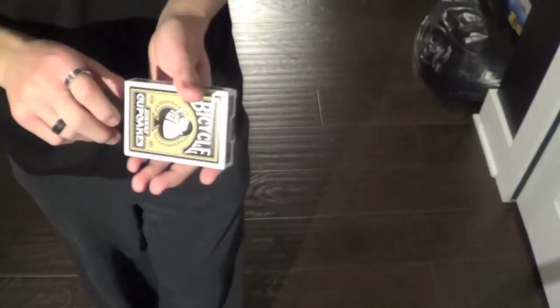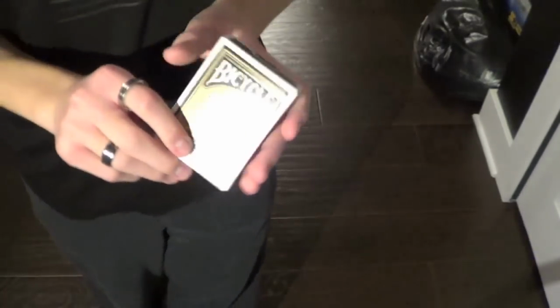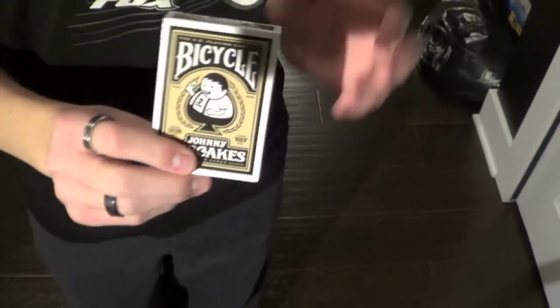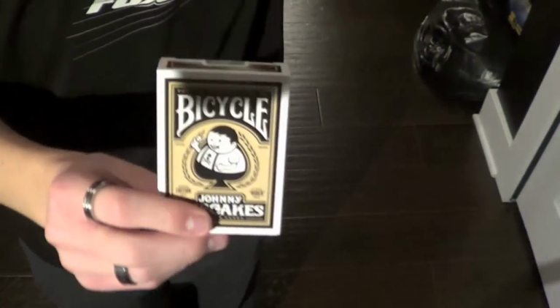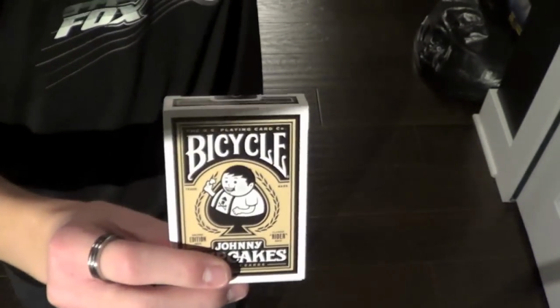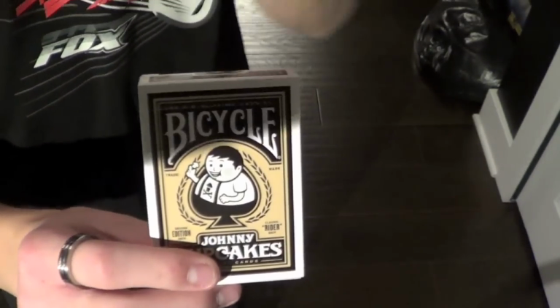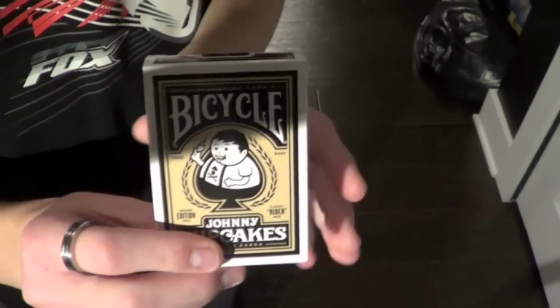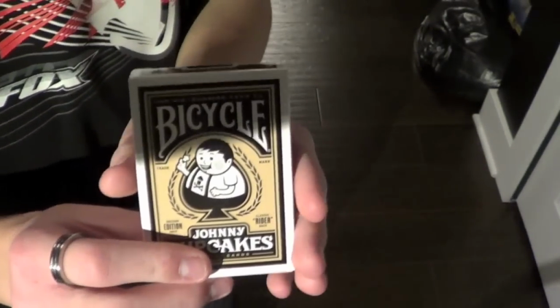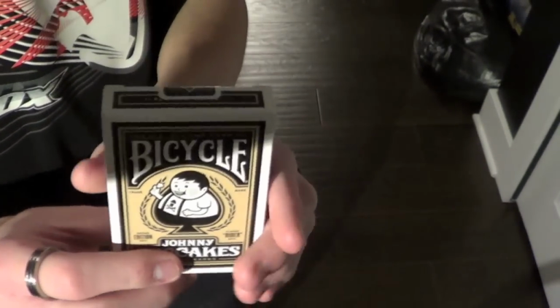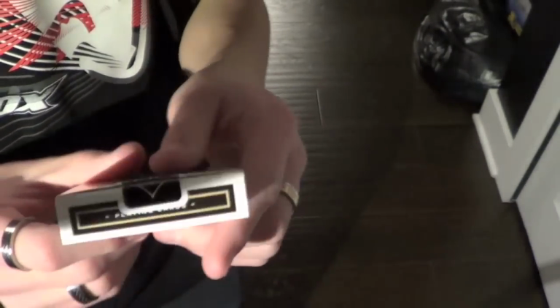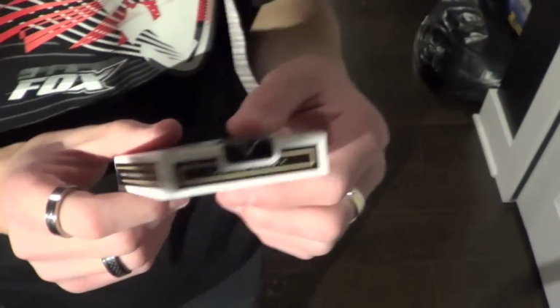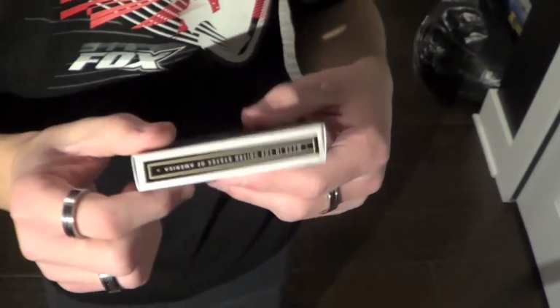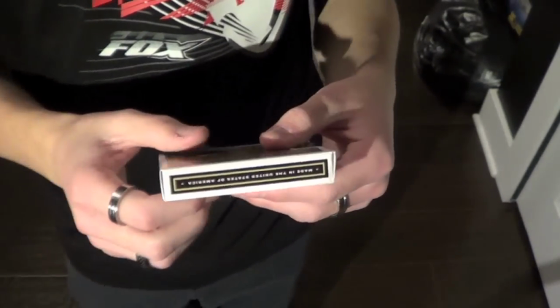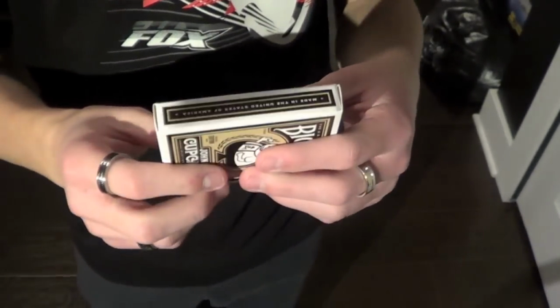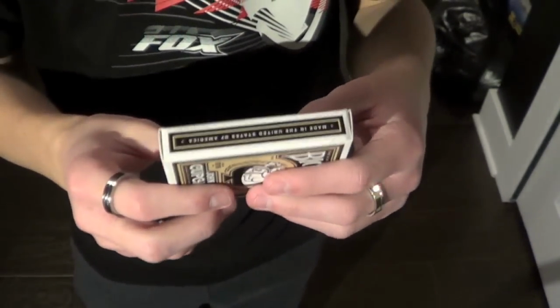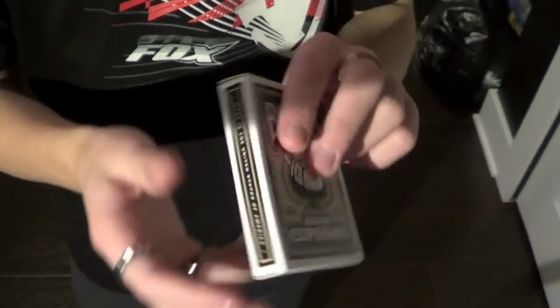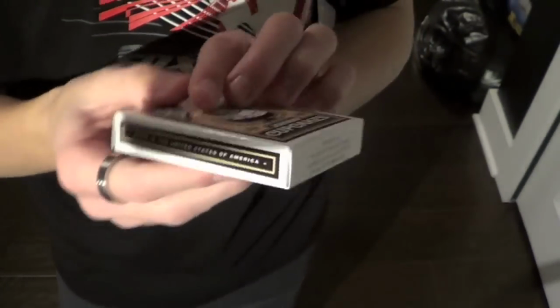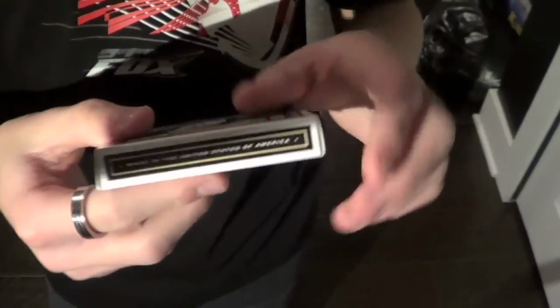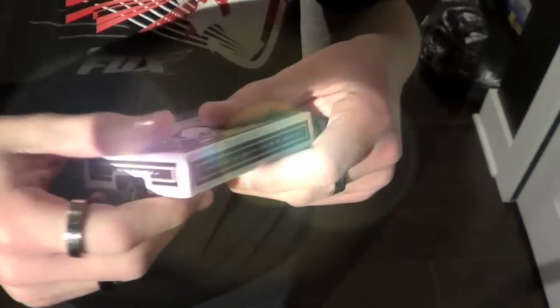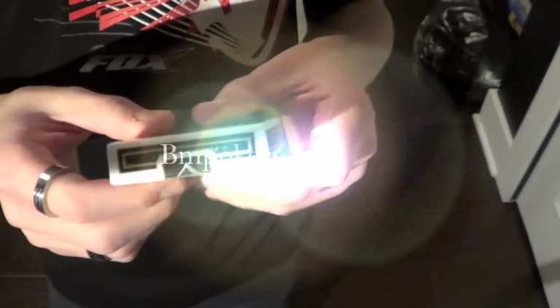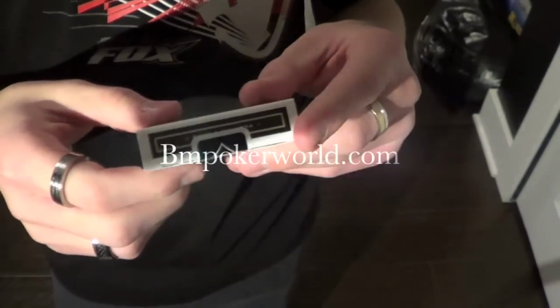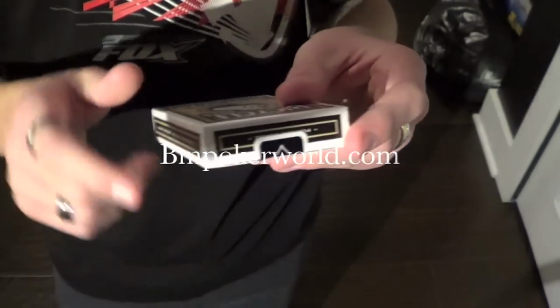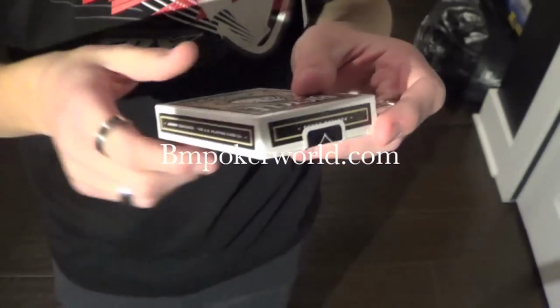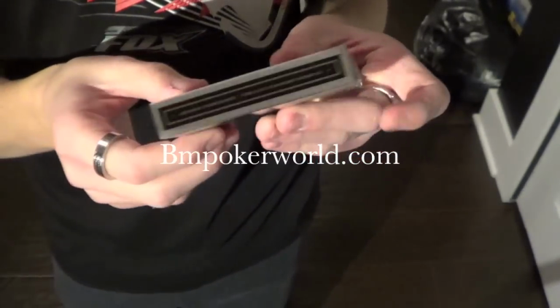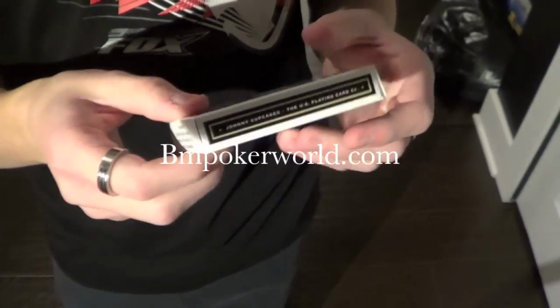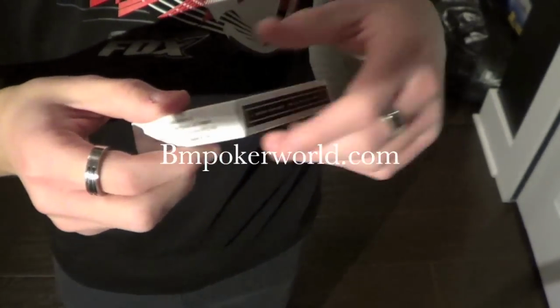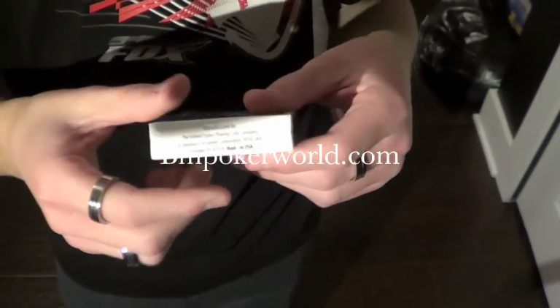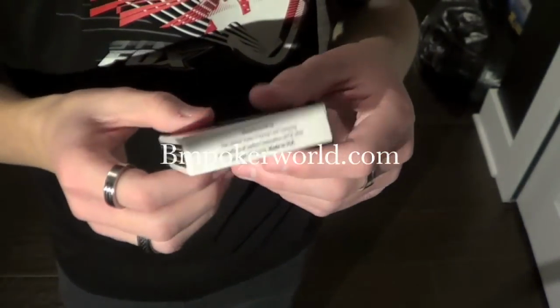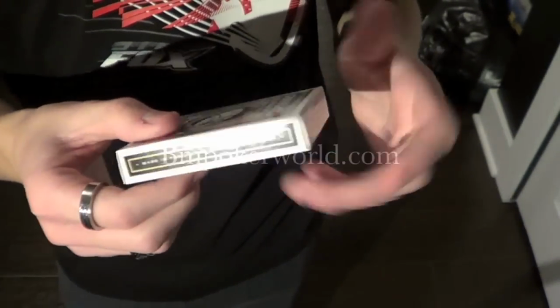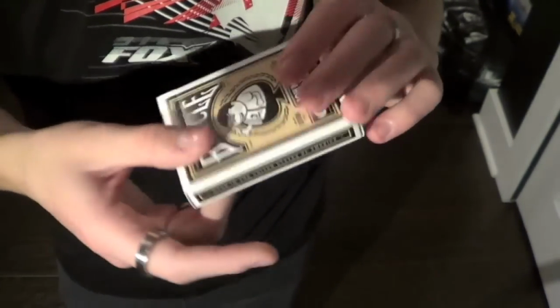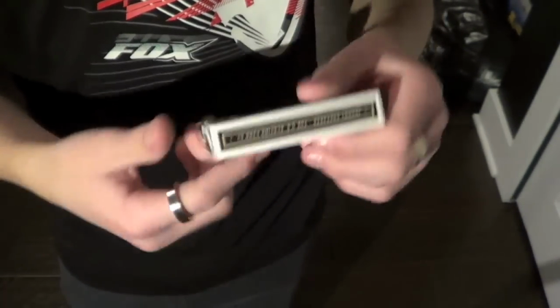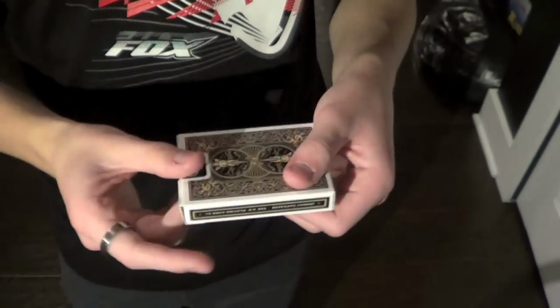Hey guys, Reviews for Decks here, and this is my review of the Johnny Cupcakes deck. This is a nice deck you can get at VM Poker World, with the link in the description. So let's get right into the cards.